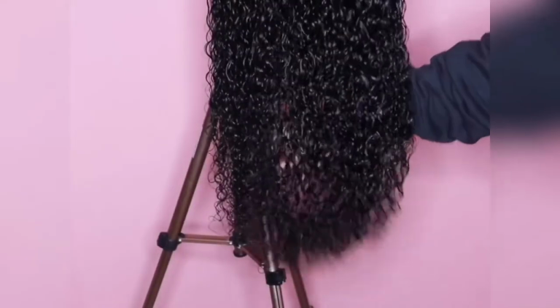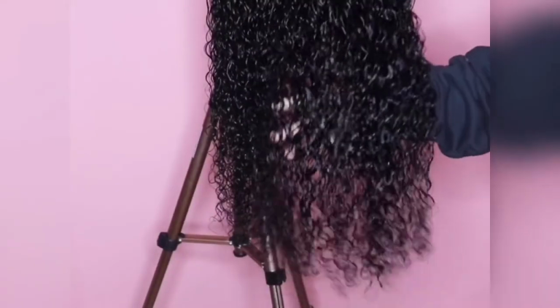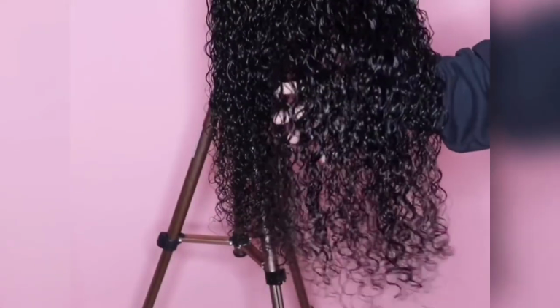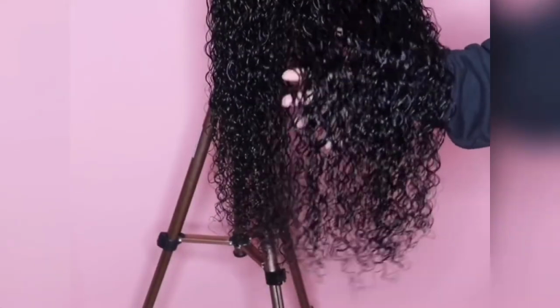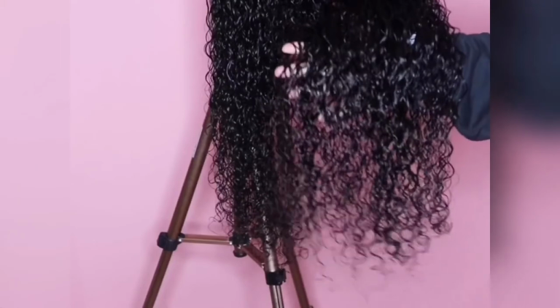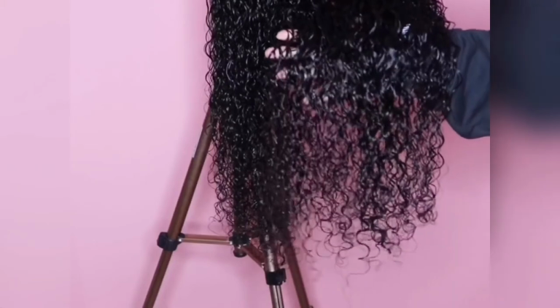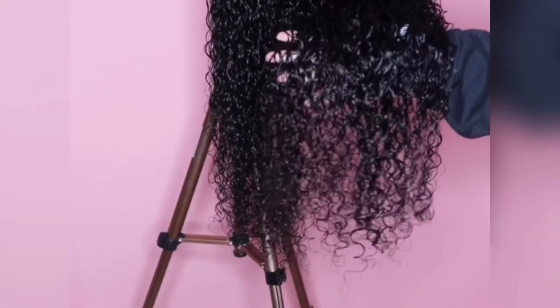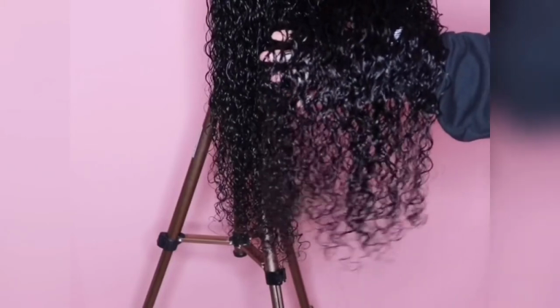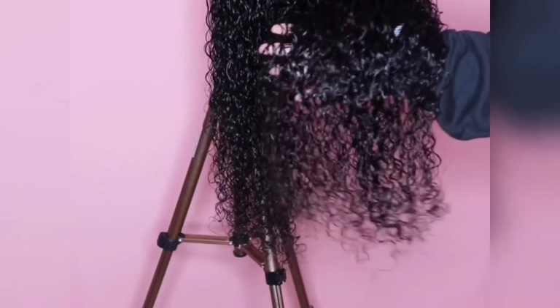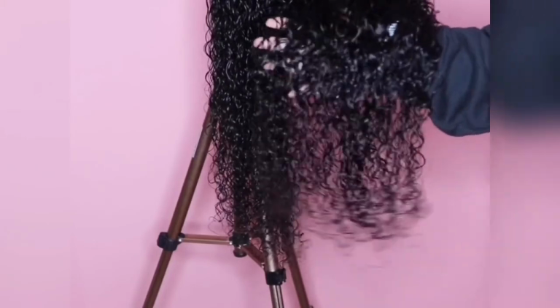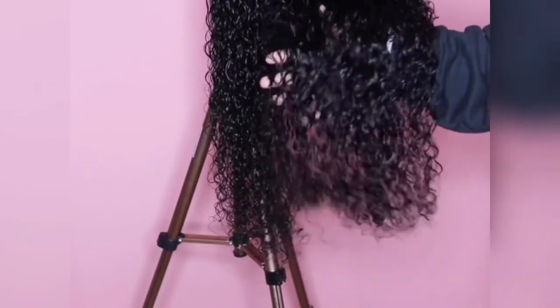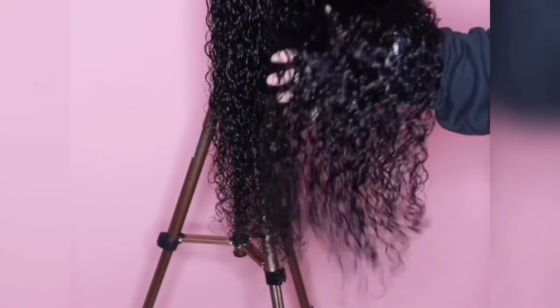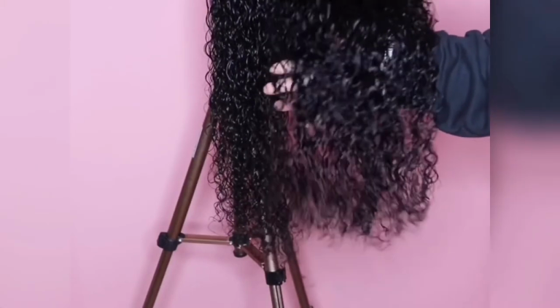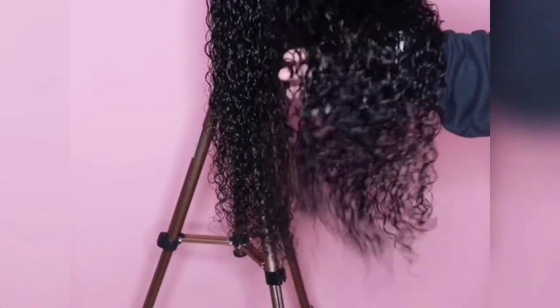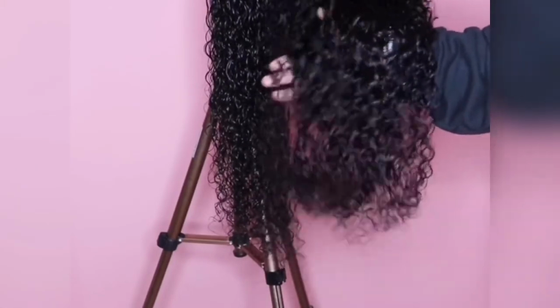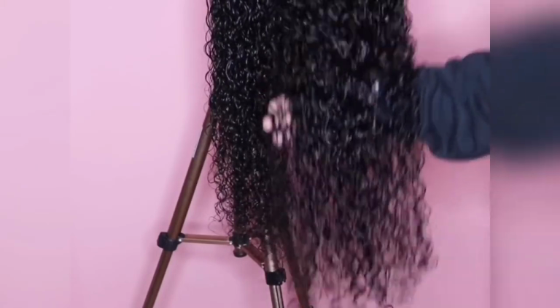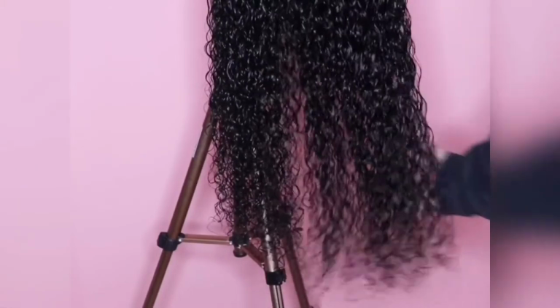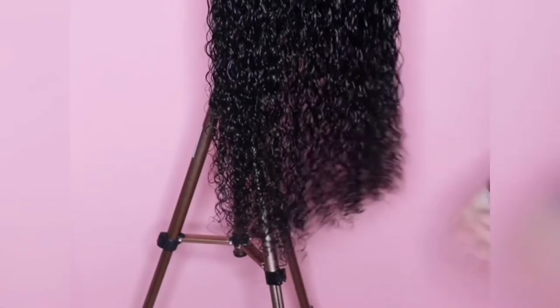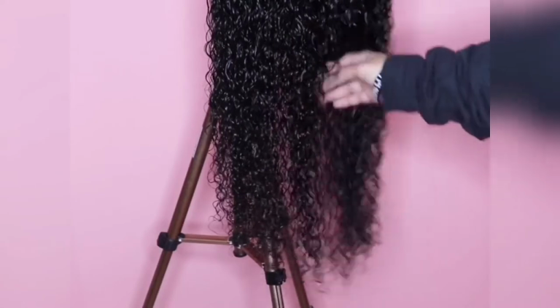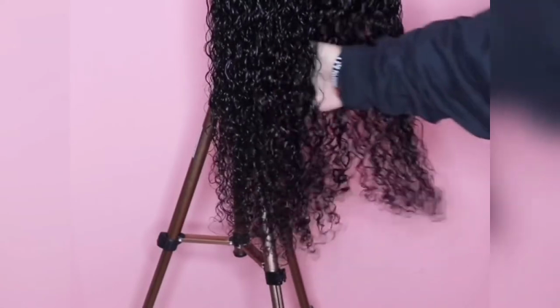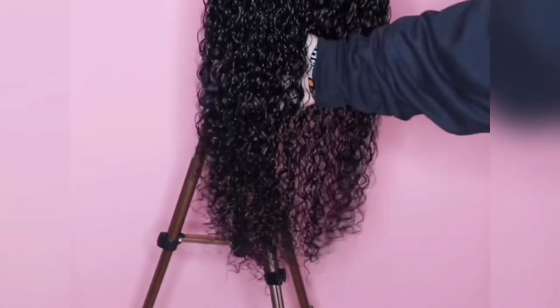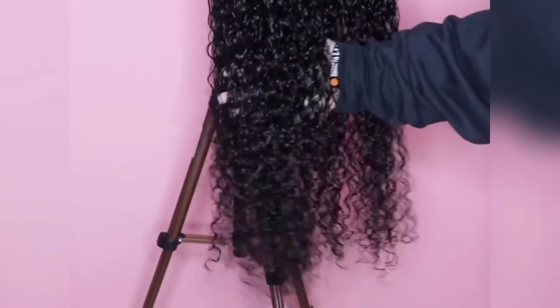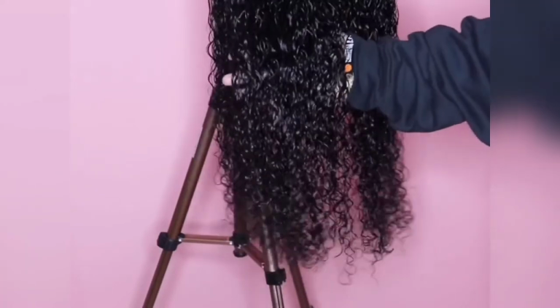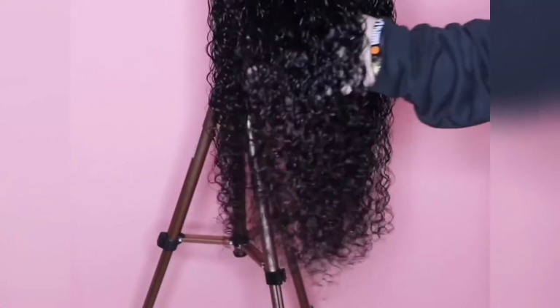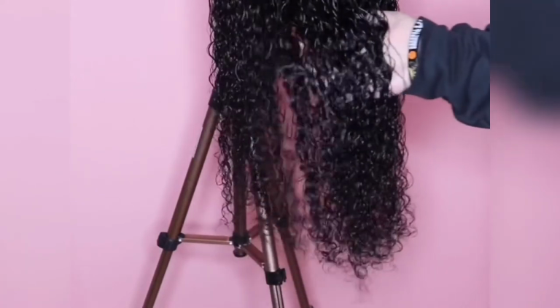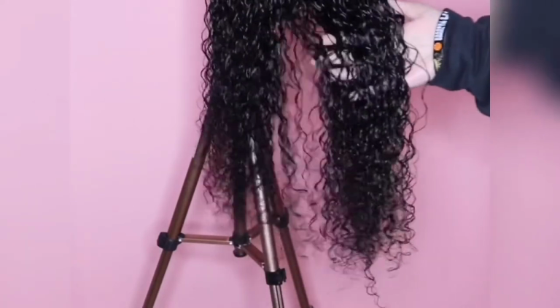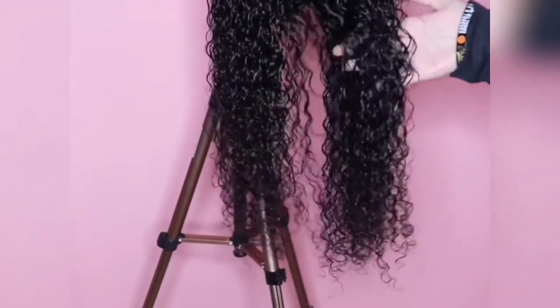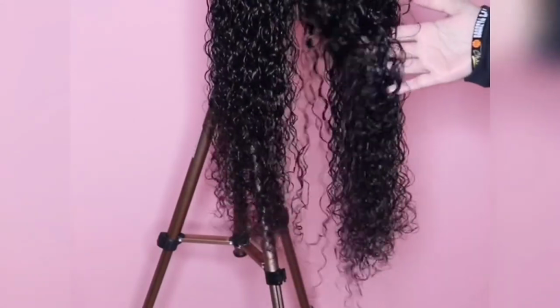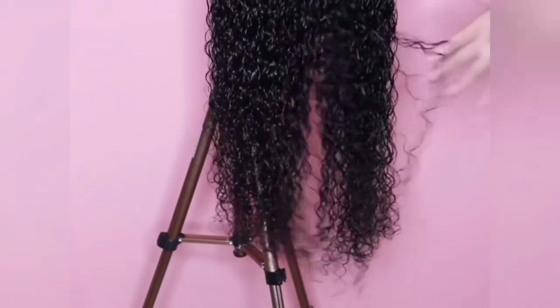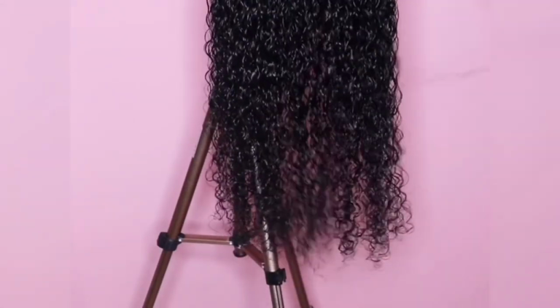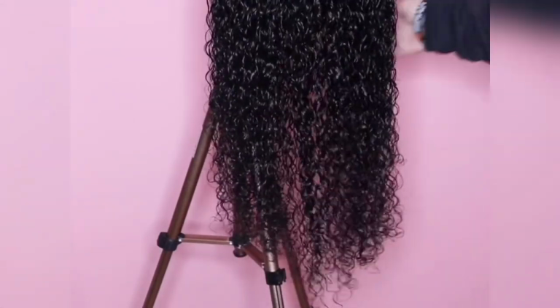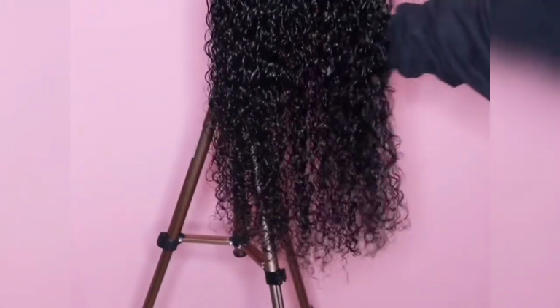Look at that length, baby. Now that the hair is wet, it did get longer, and when it did completely dry, it did stay this length.